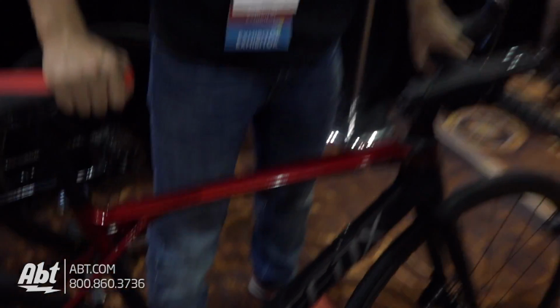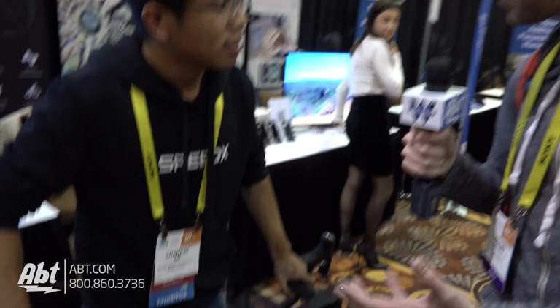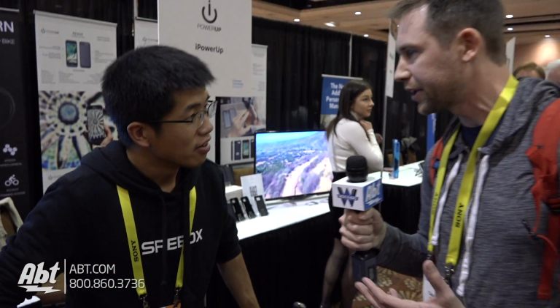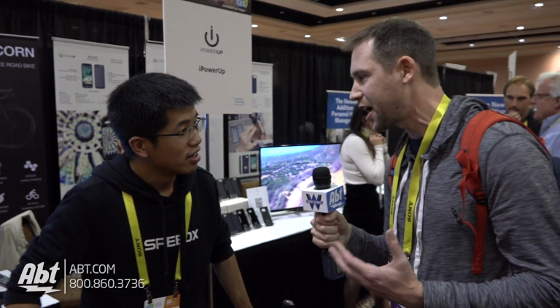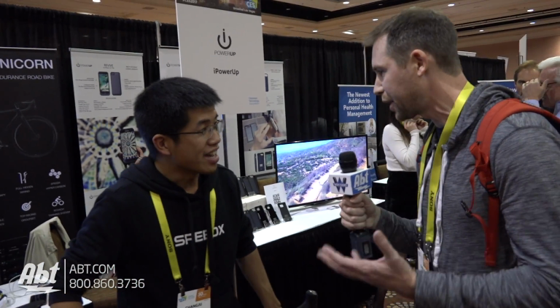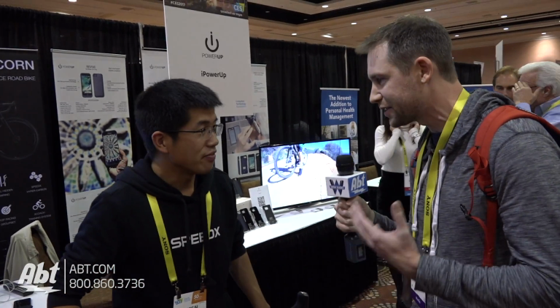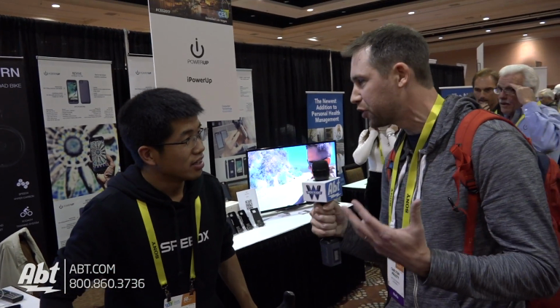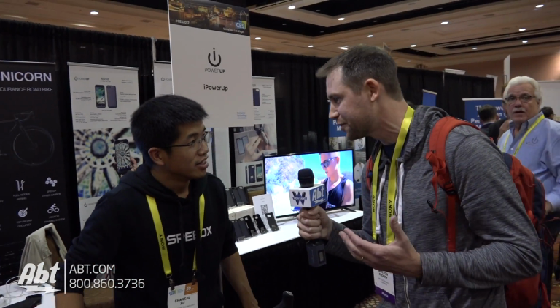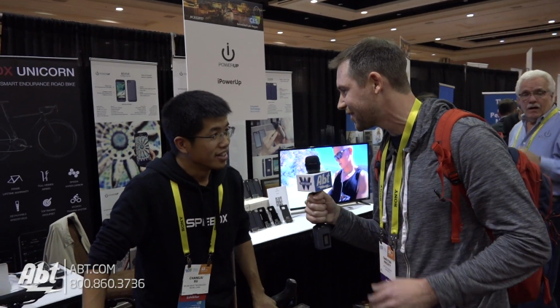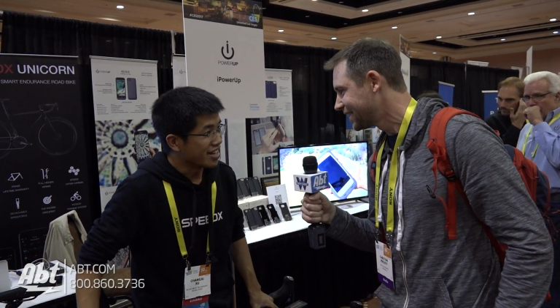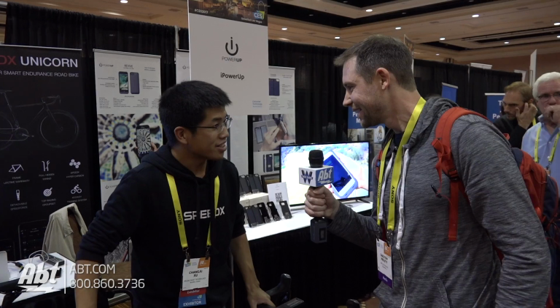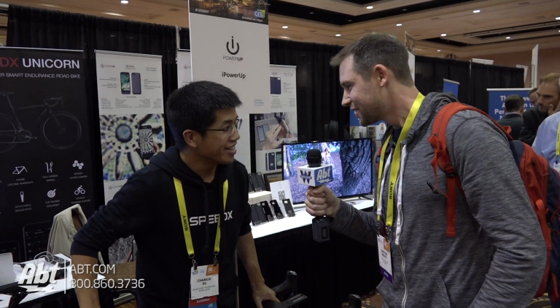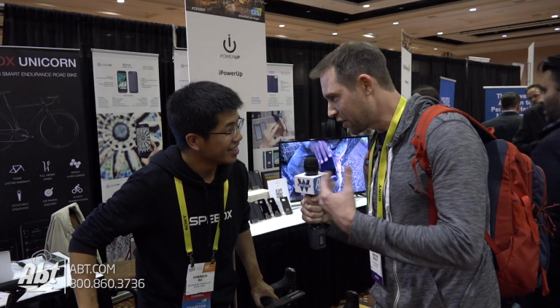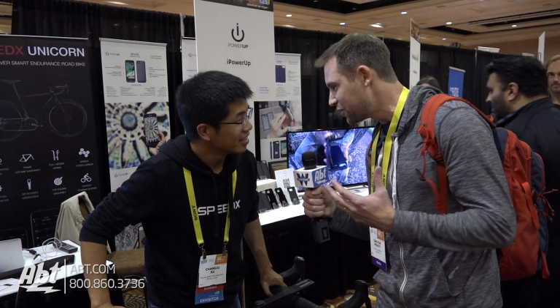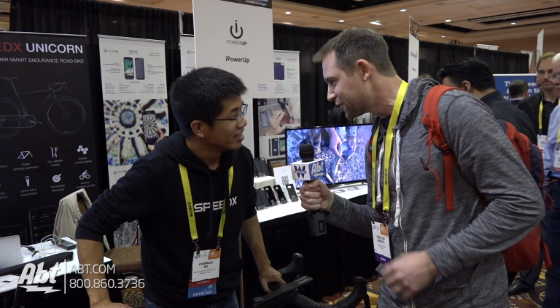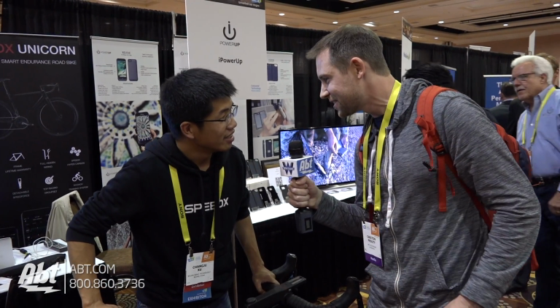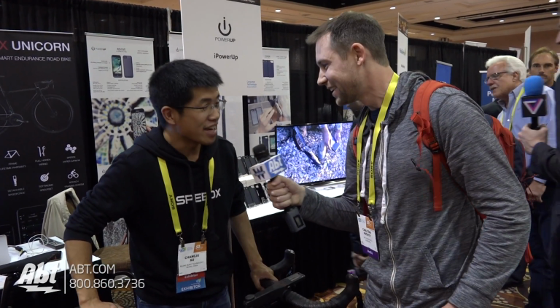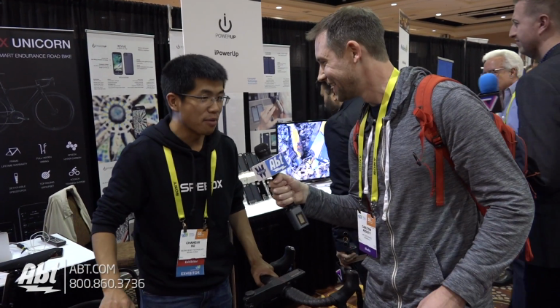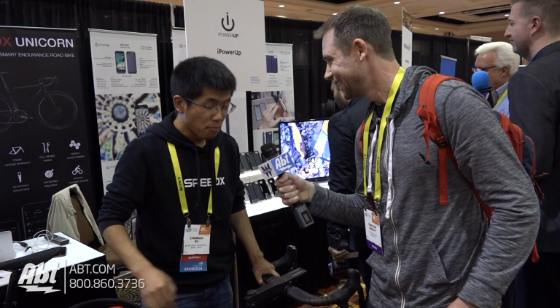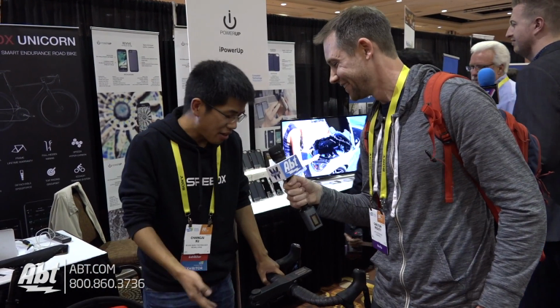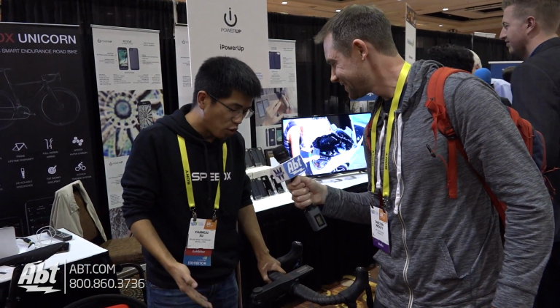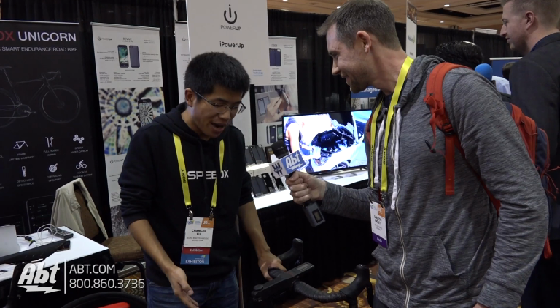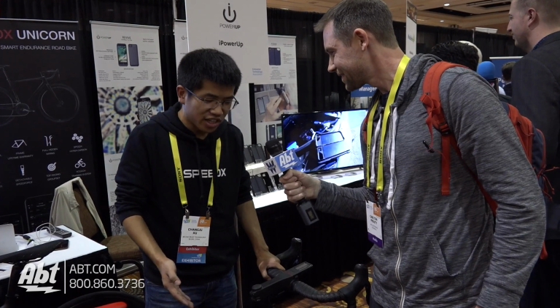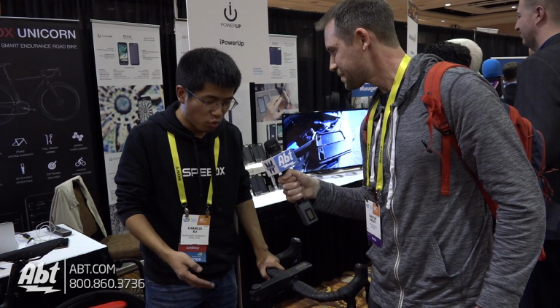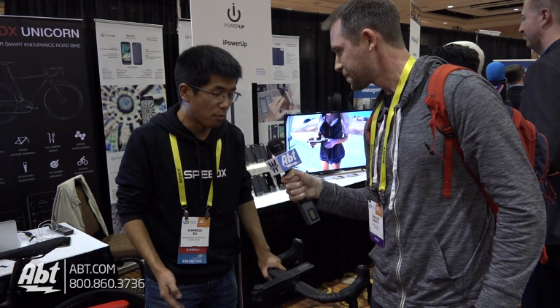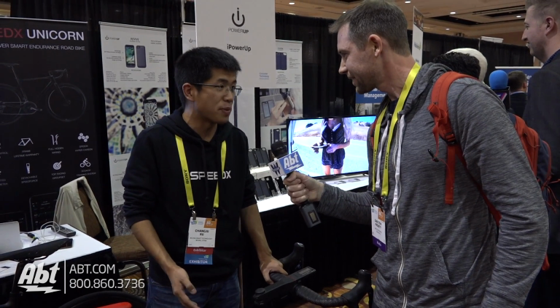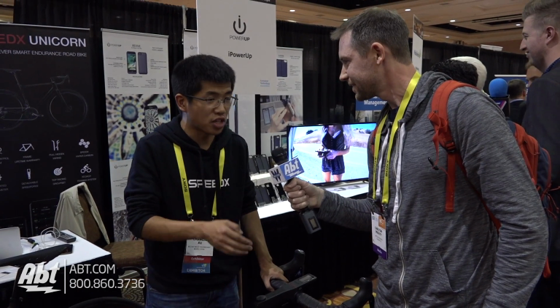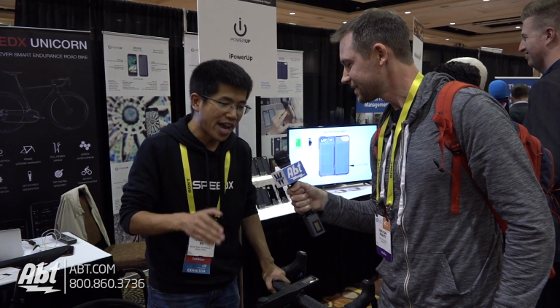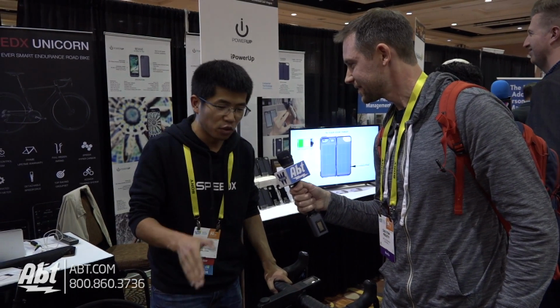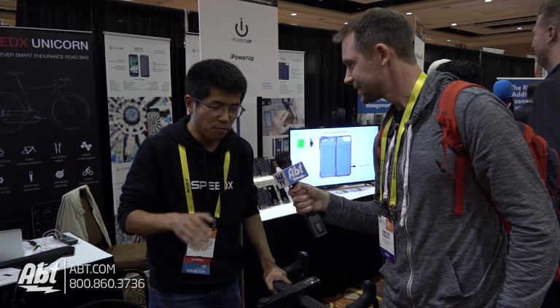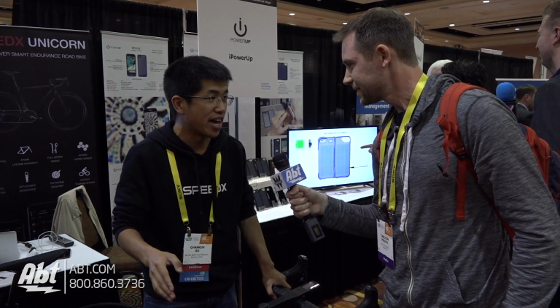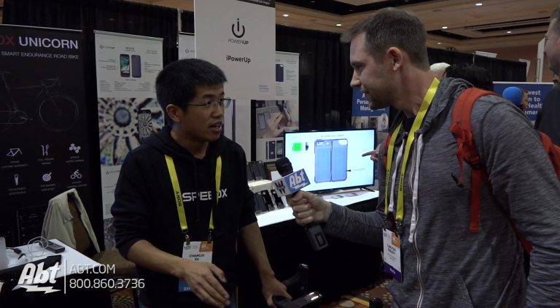So this is going to be a great way for people to get in shape, a great way to start off your New Year's resolutions? Yeah. I think for the biking industry, we will be the changemaker because we're heavily influenced by the mobile internet.